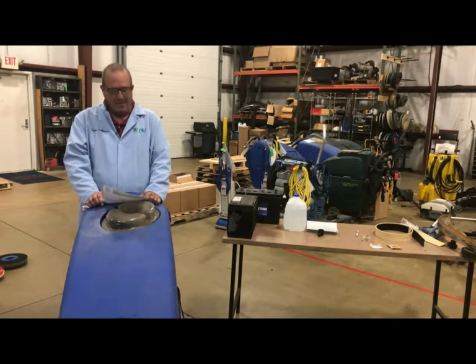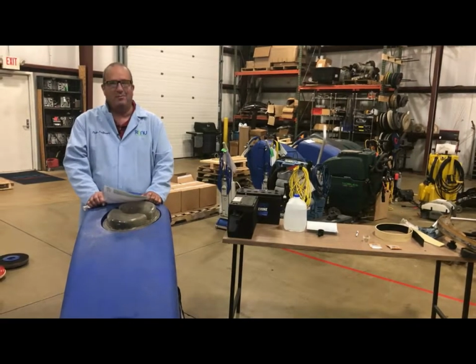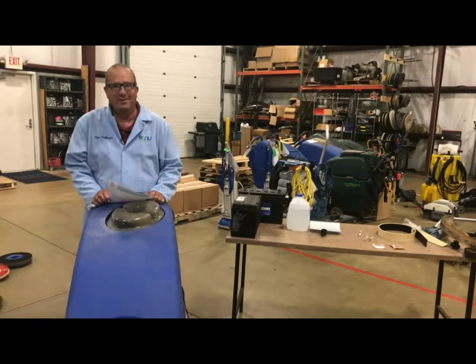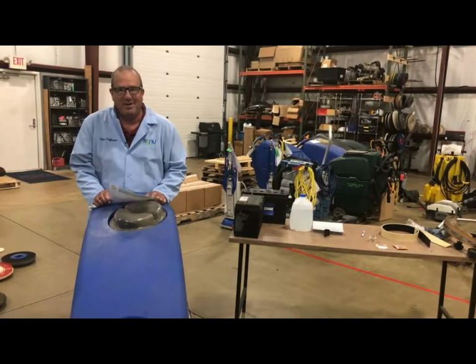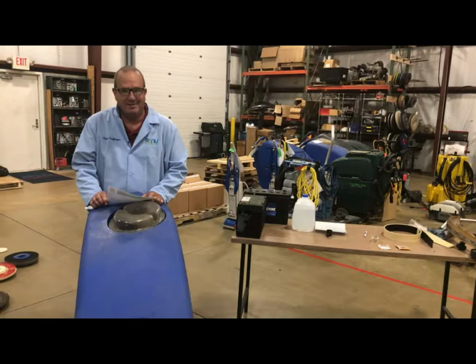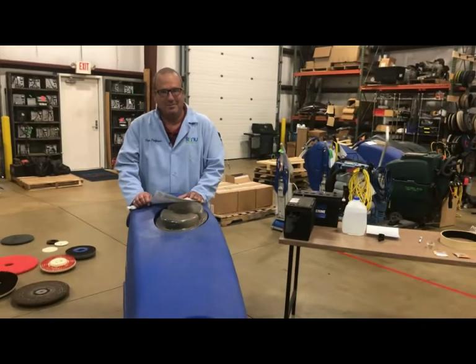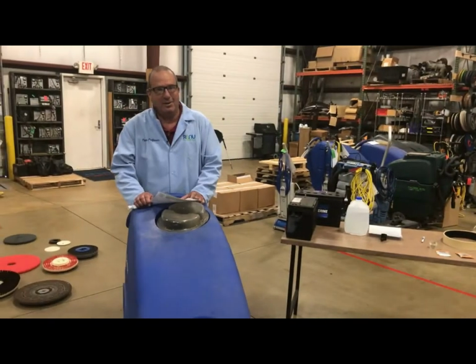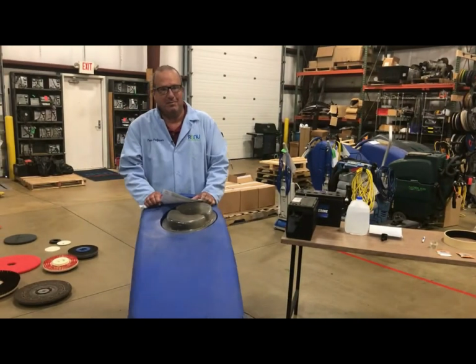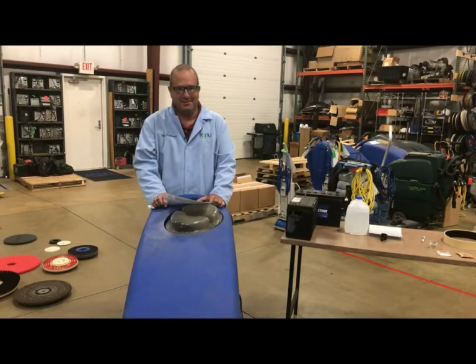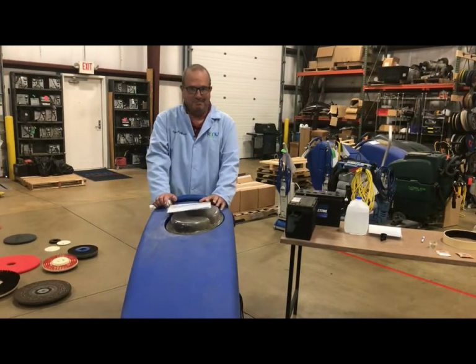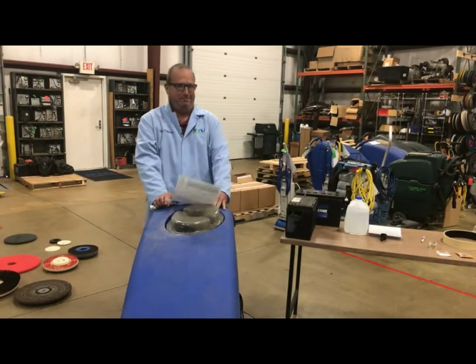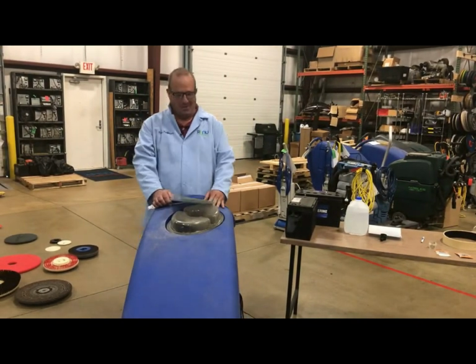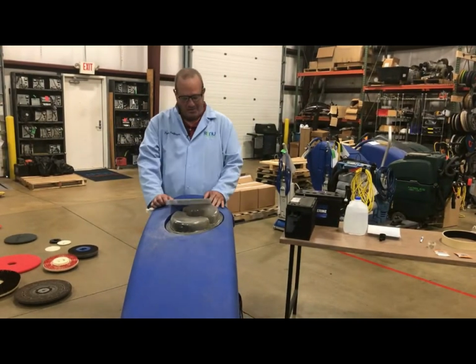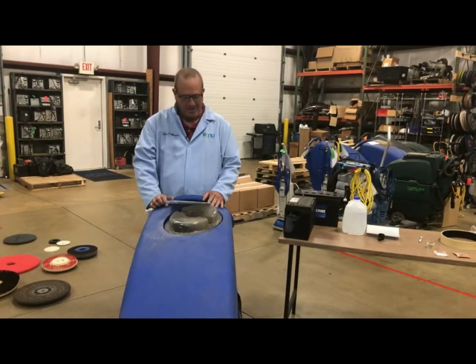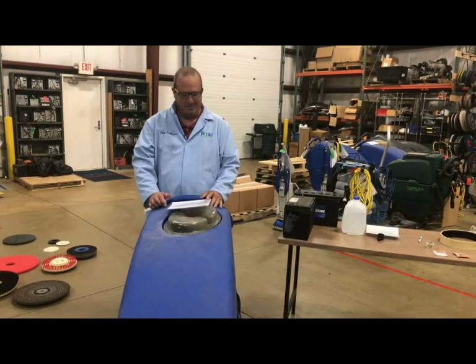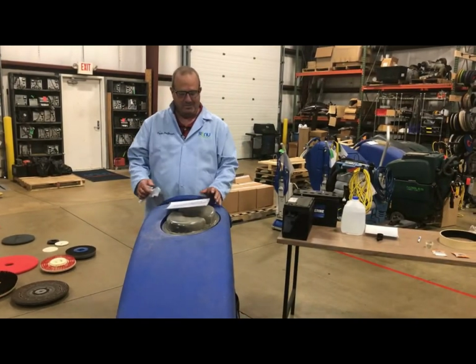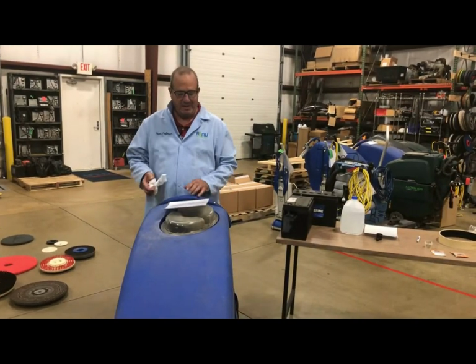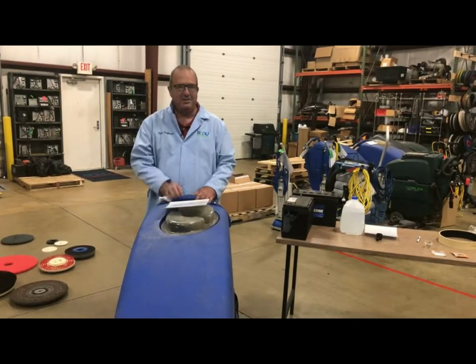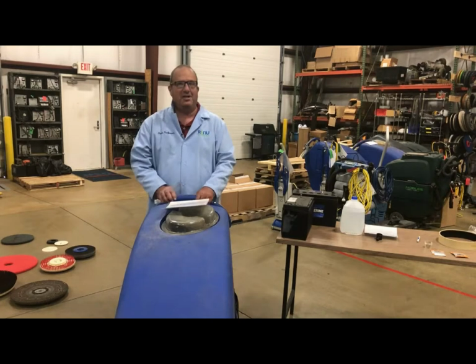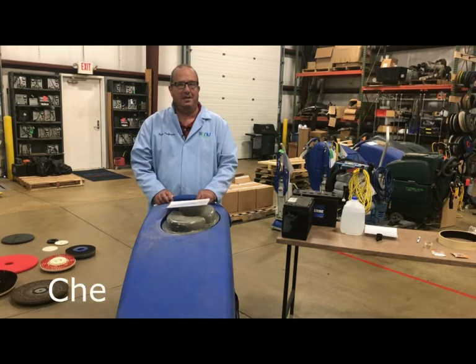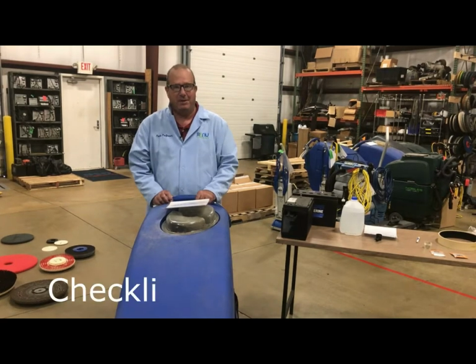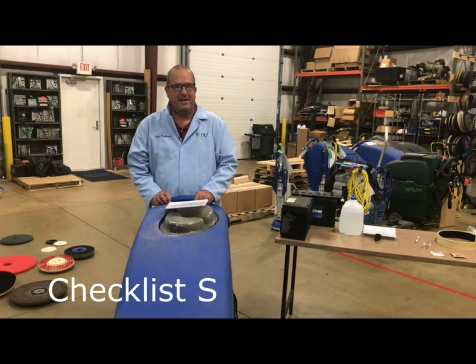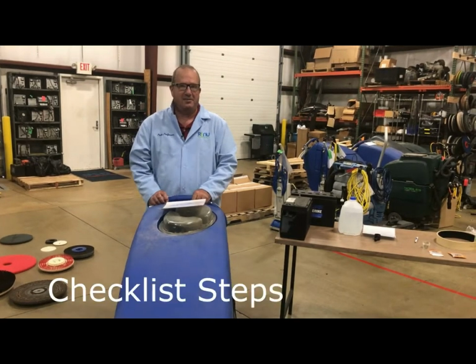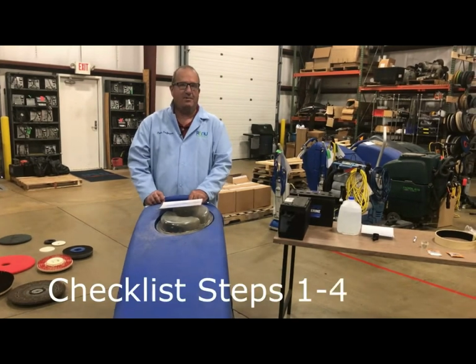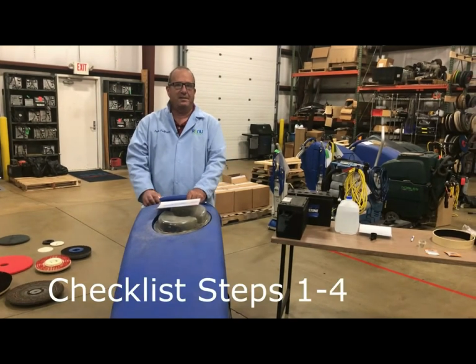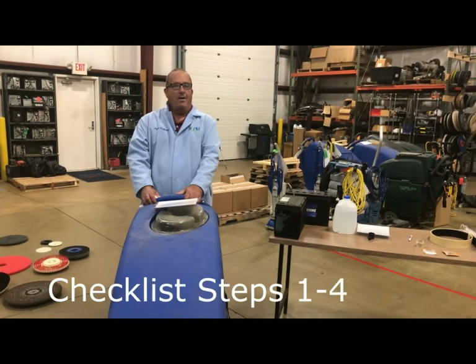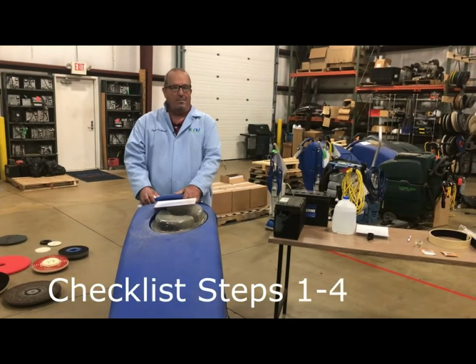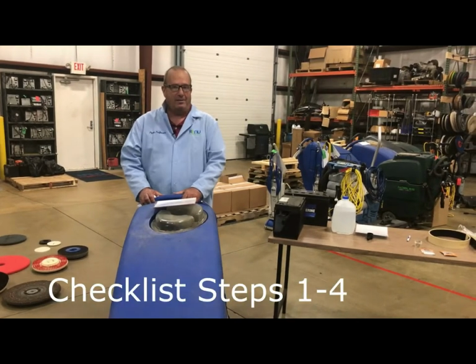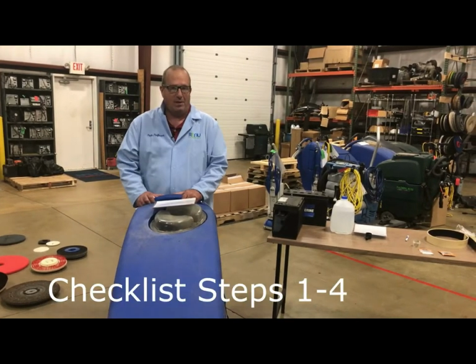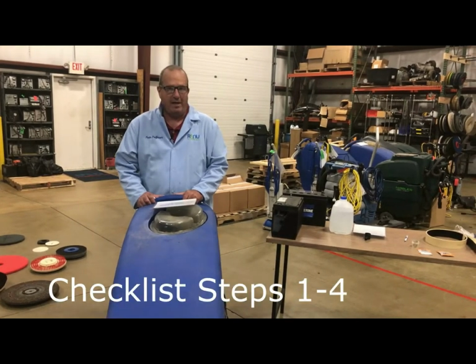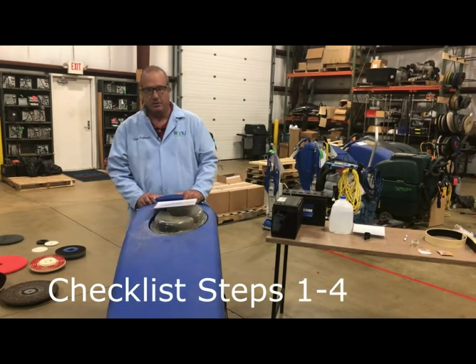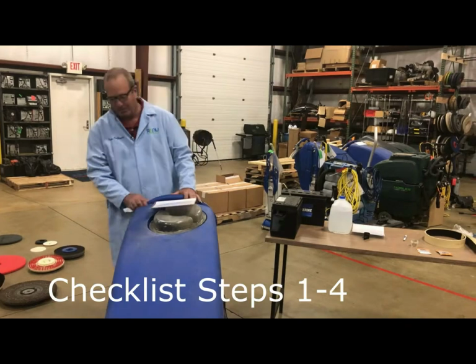Welcome to Renew Supplies and Tim and the Parts Professor. We're here to do a pre-operation checklist on a medium-size or small-size automatic walk-behind floor scrubber.